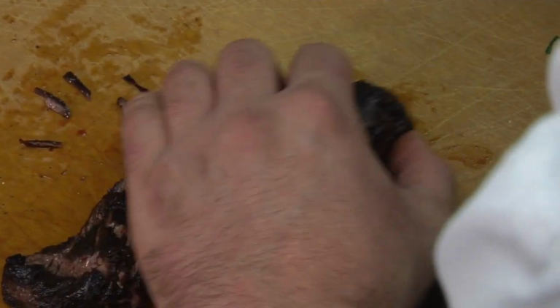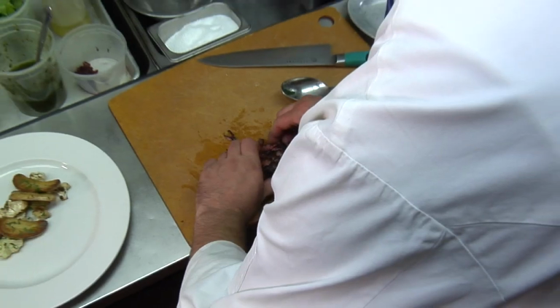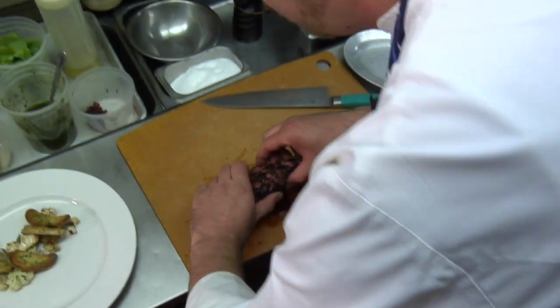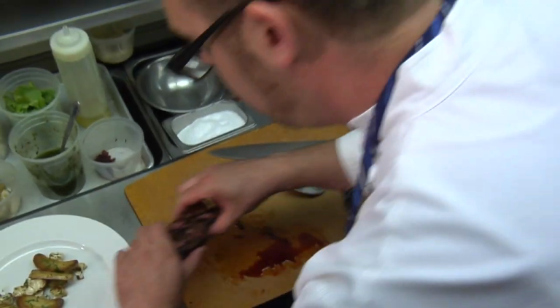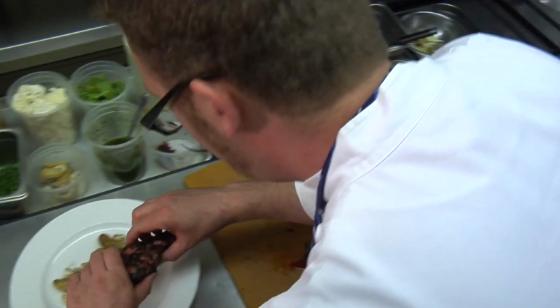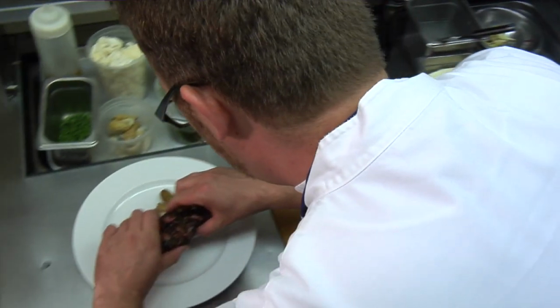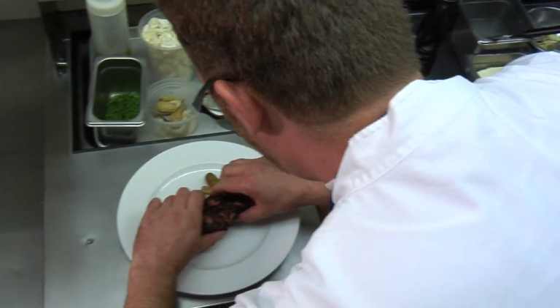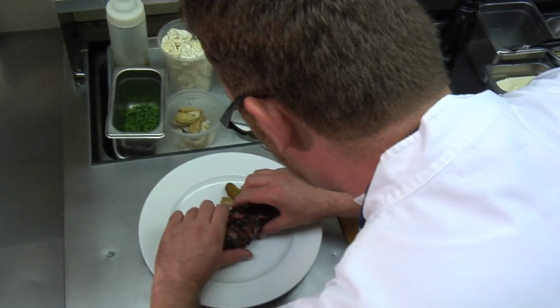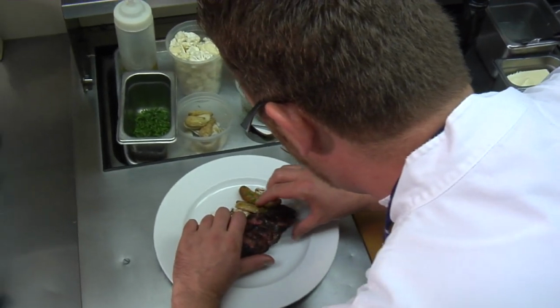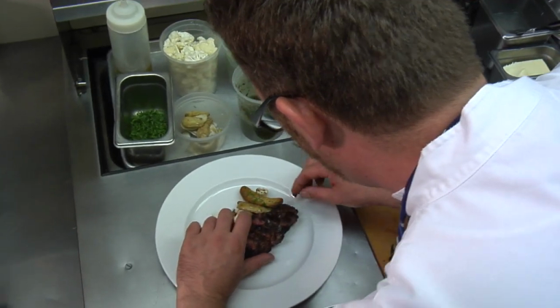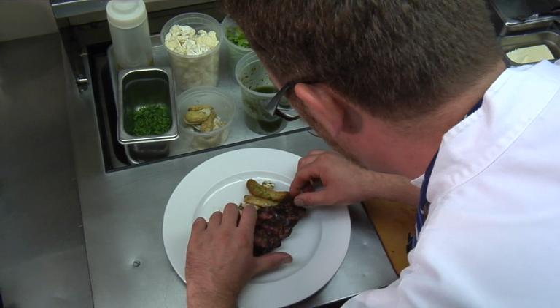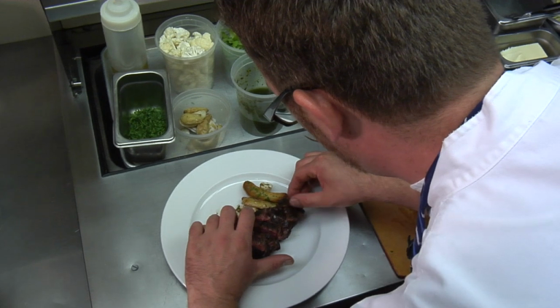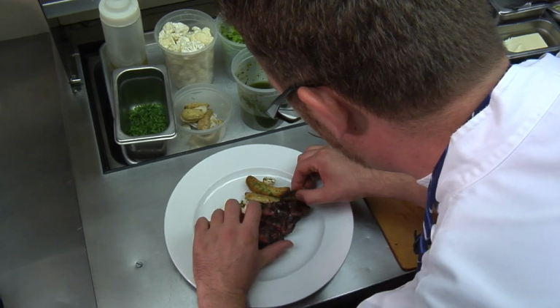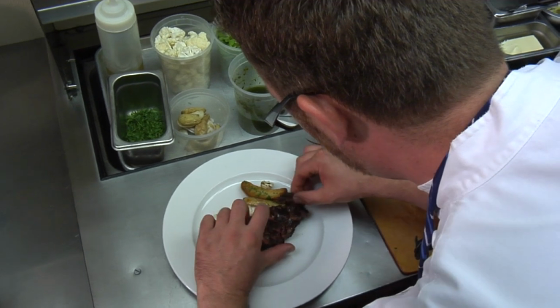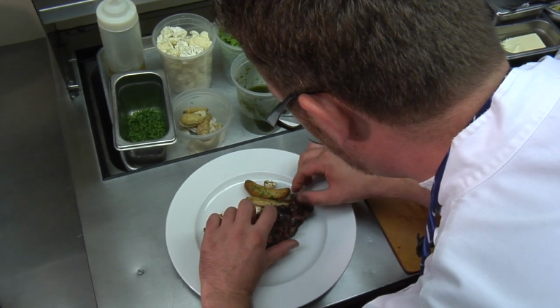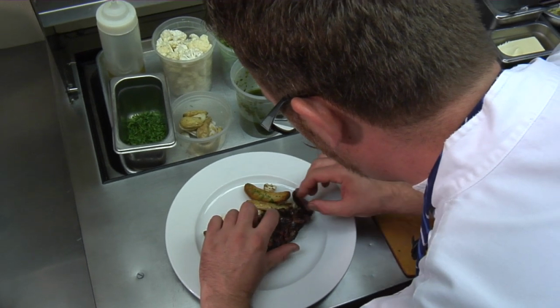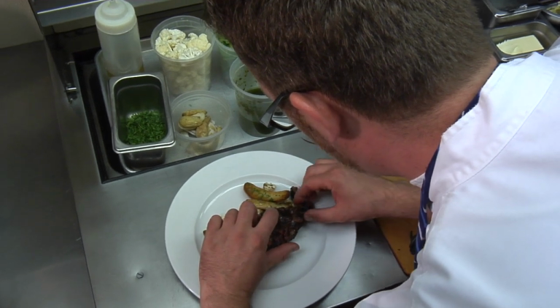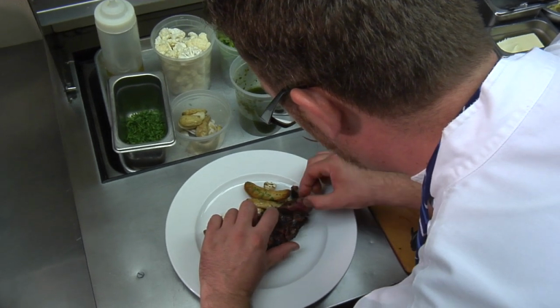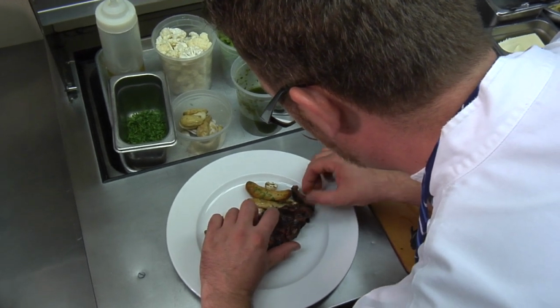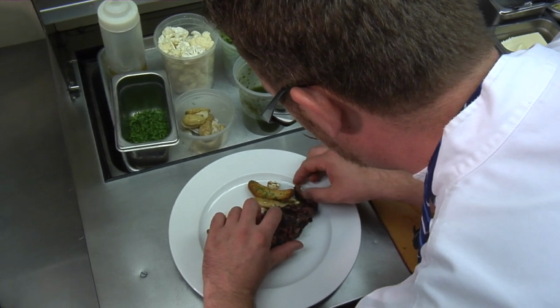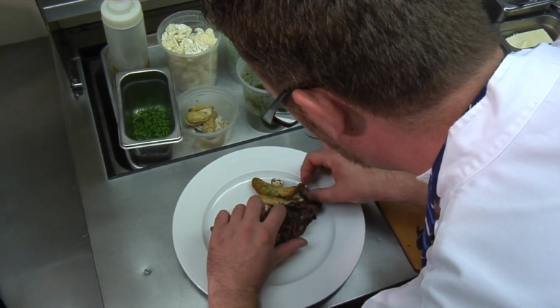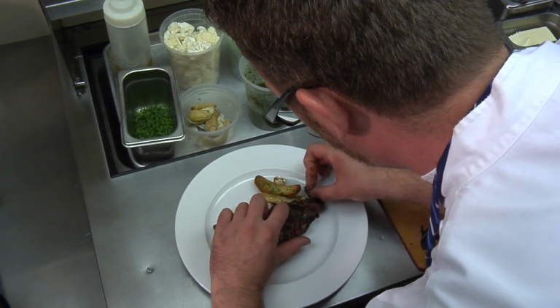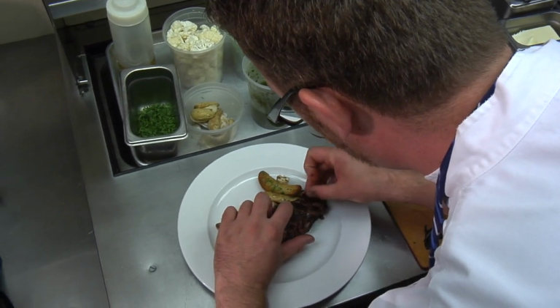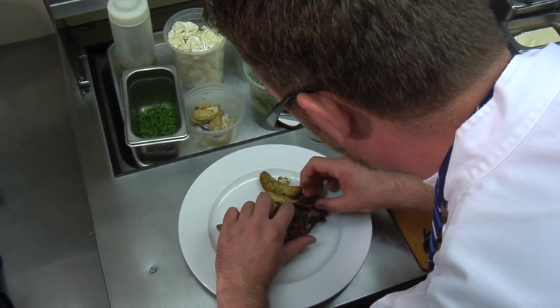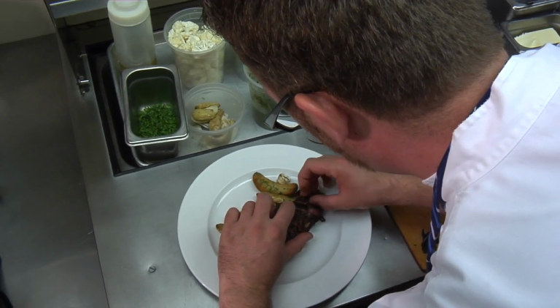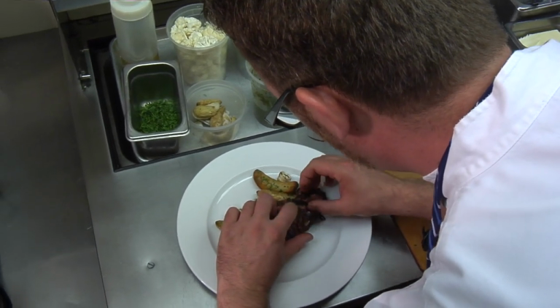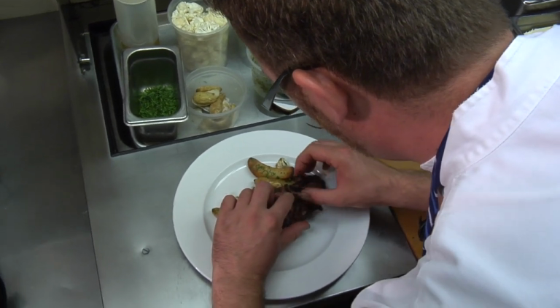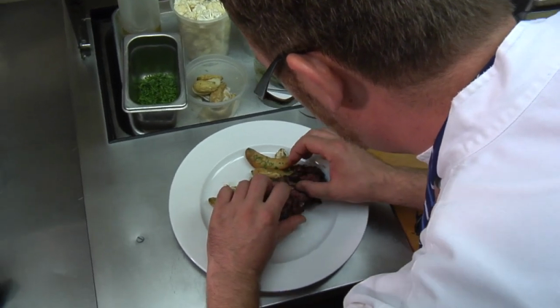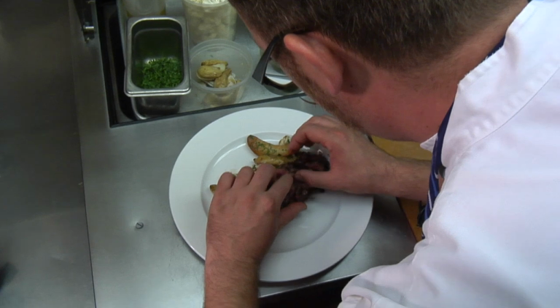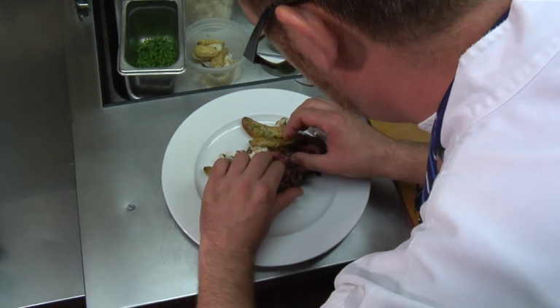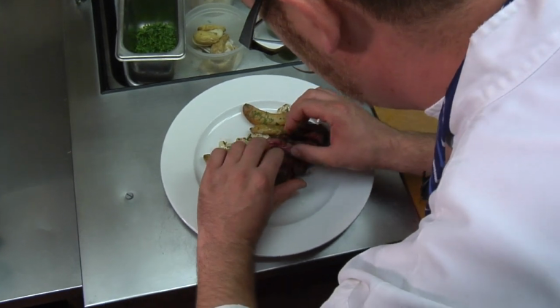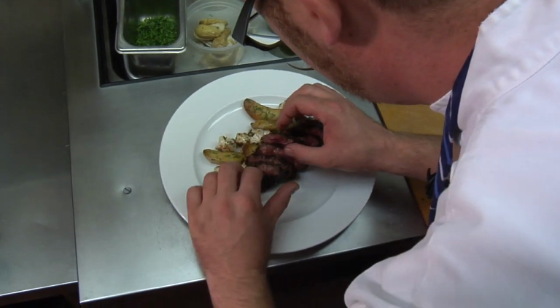We've got this beautiful piece of hanger. We're just going to kind of rest it up there and fan it out a little so we can show off our beautiful pink meat in there.